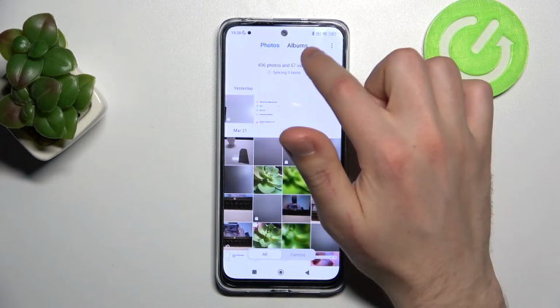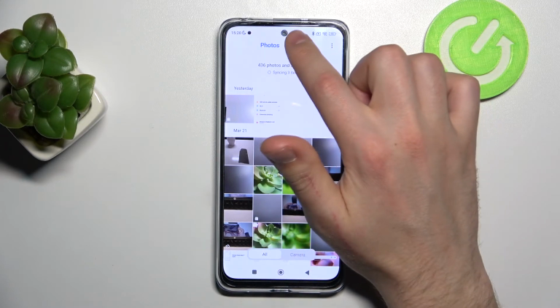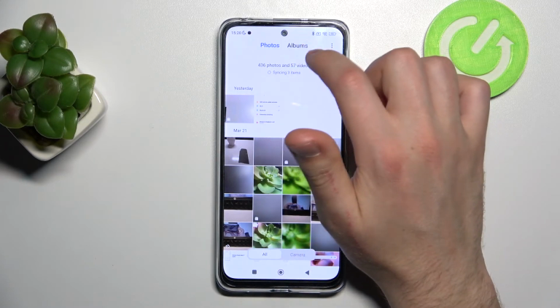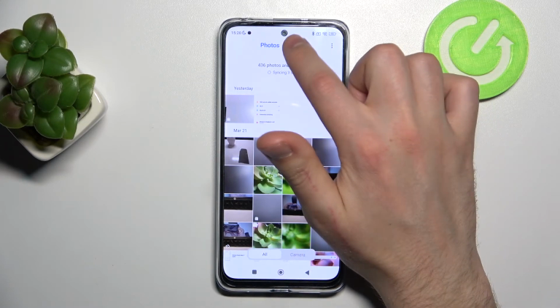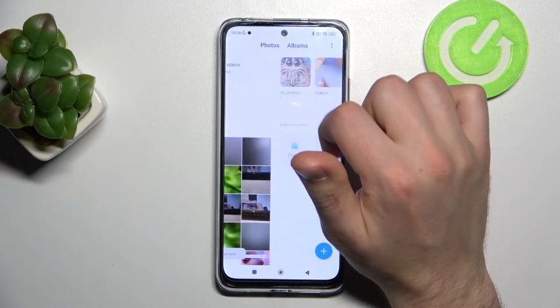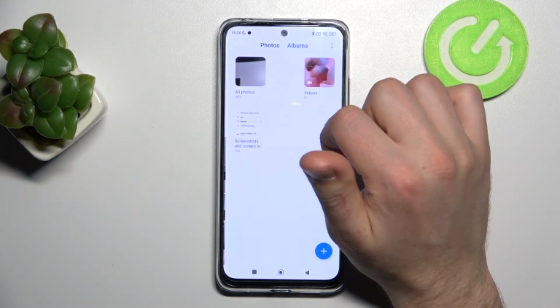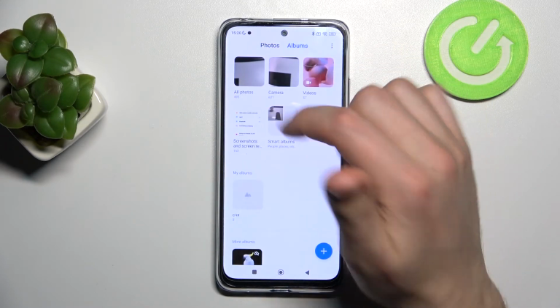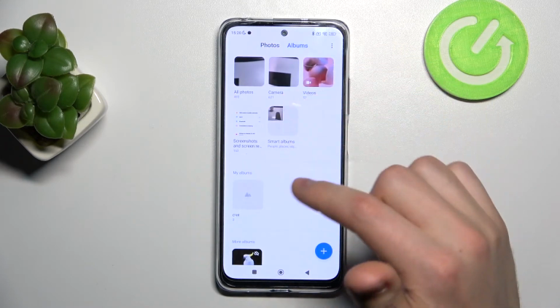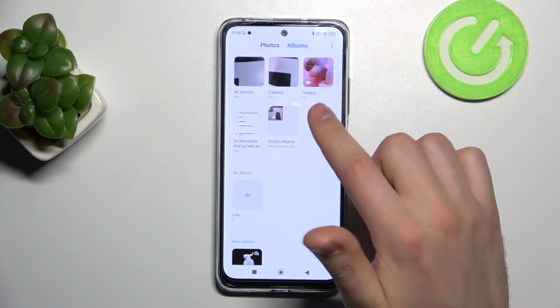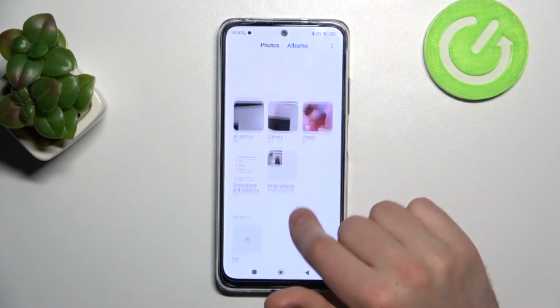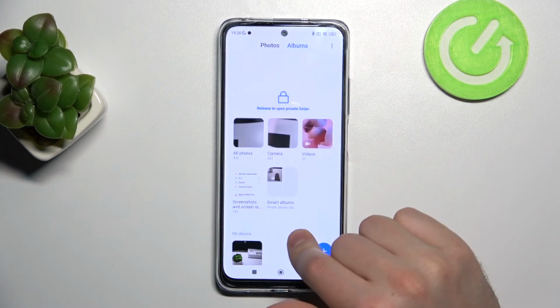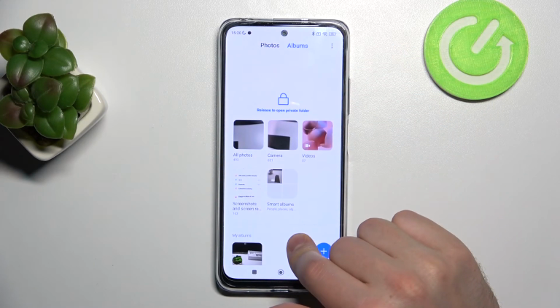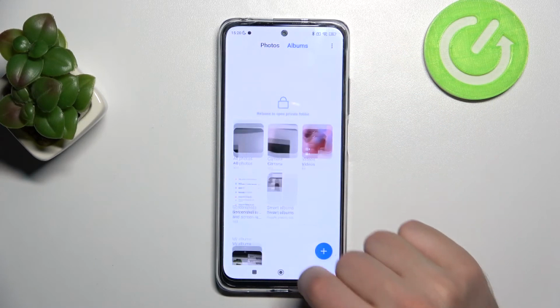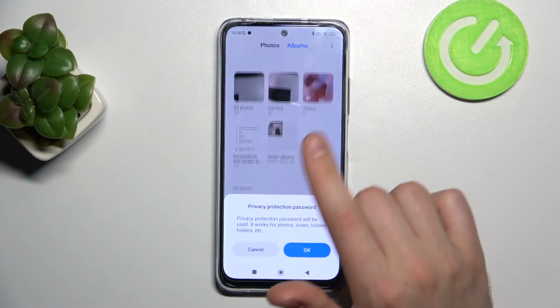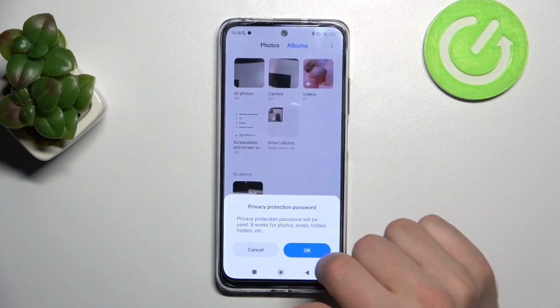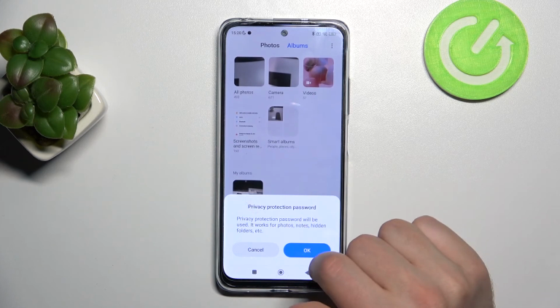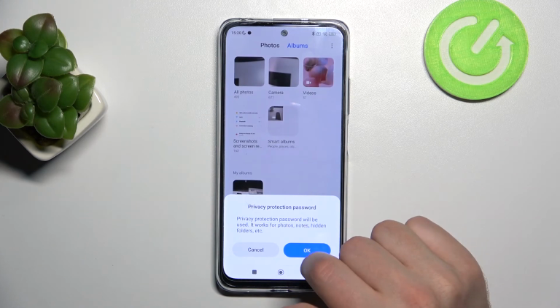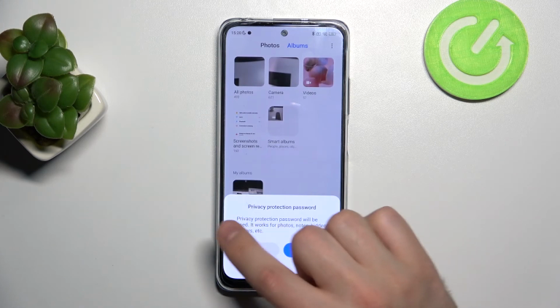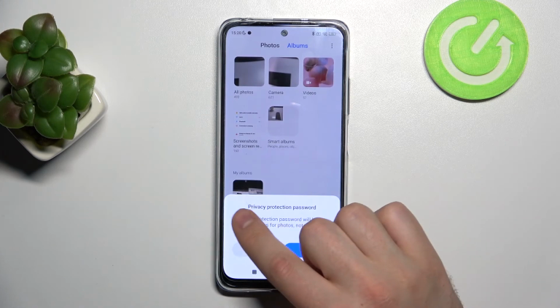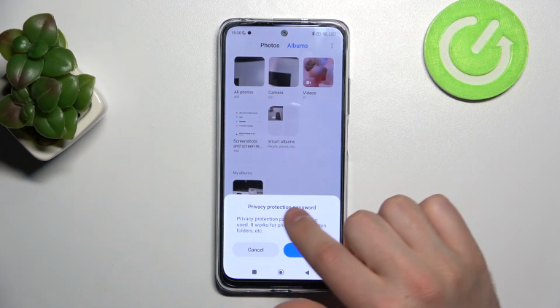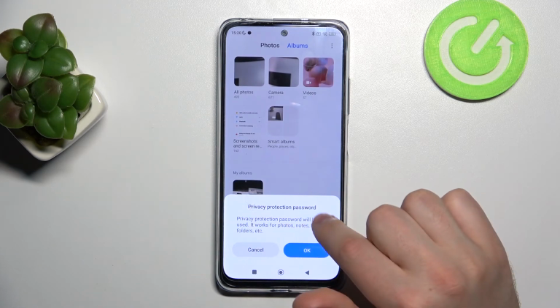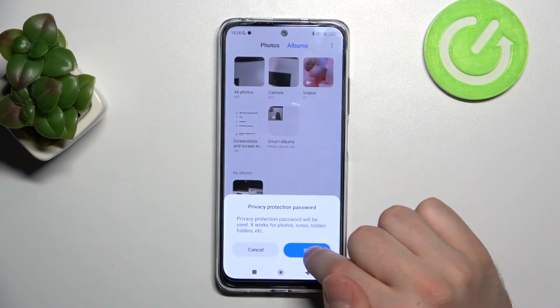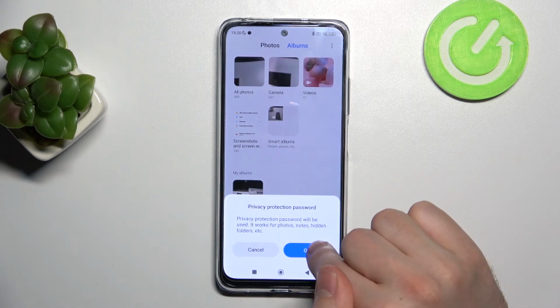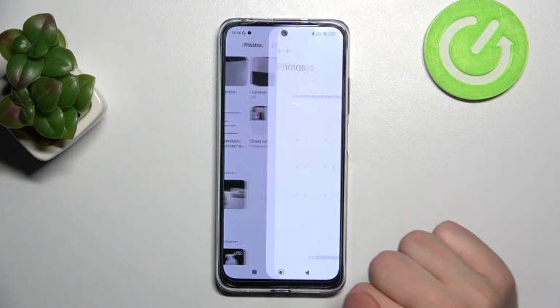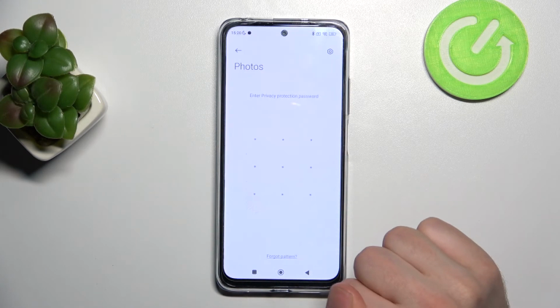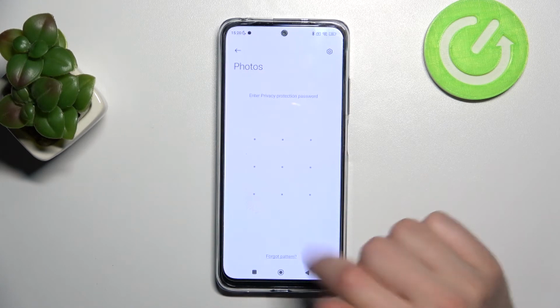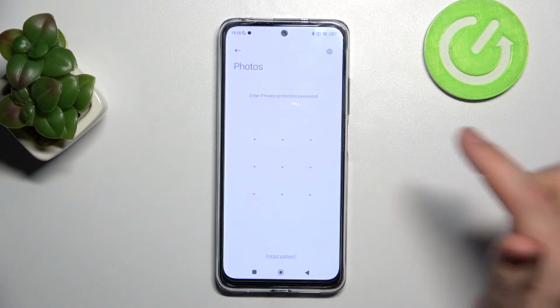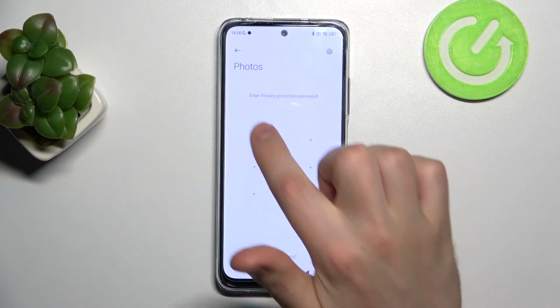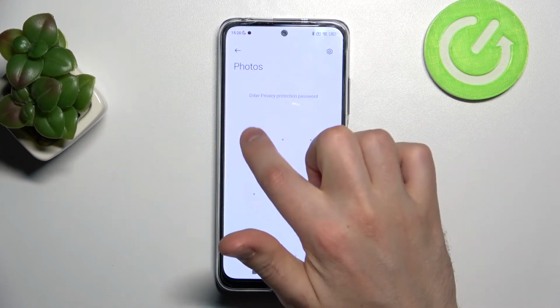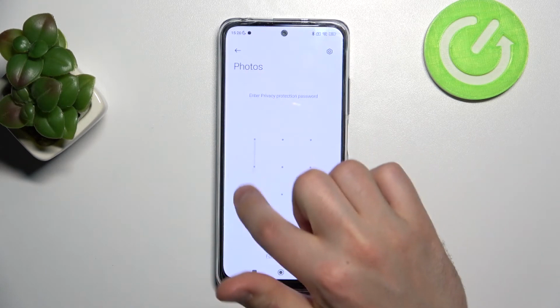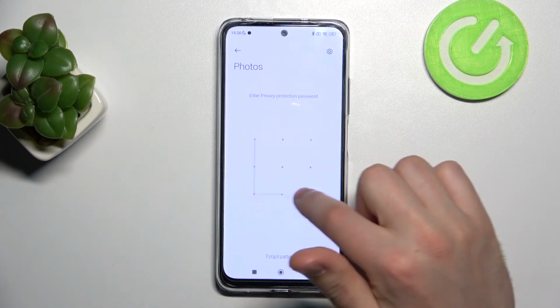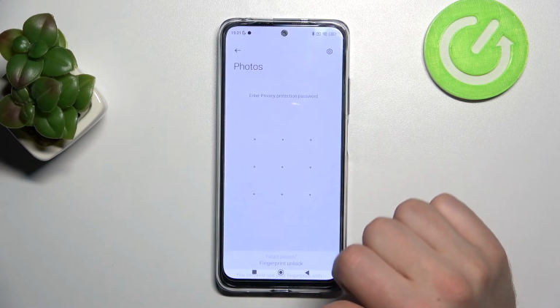As you can see, we have removed these photos to our secret folder. Now go into Albums, swipe down, and enter your privacy protection password.